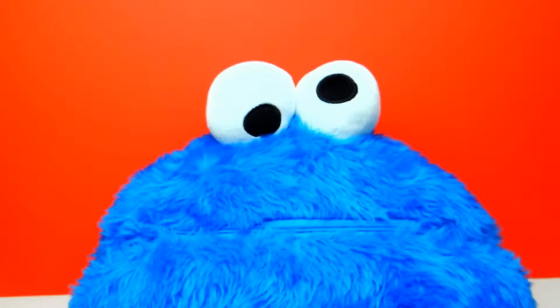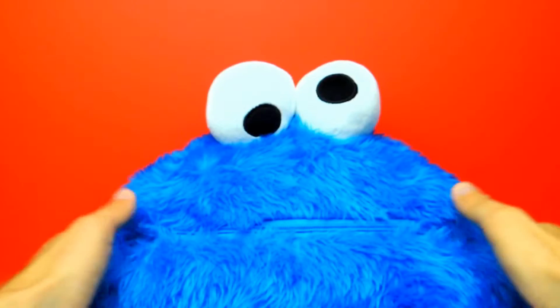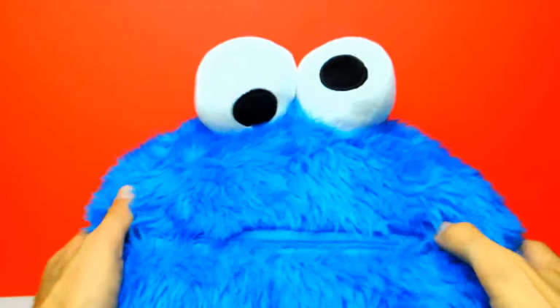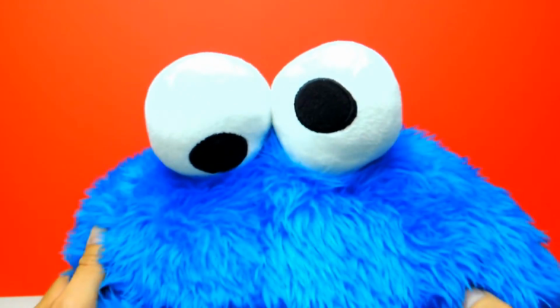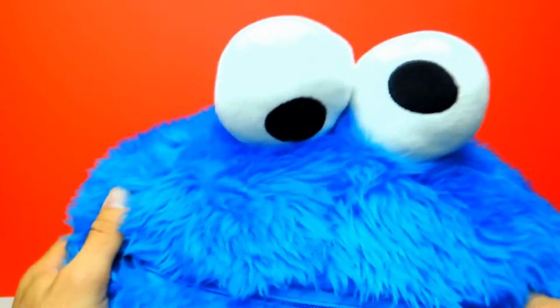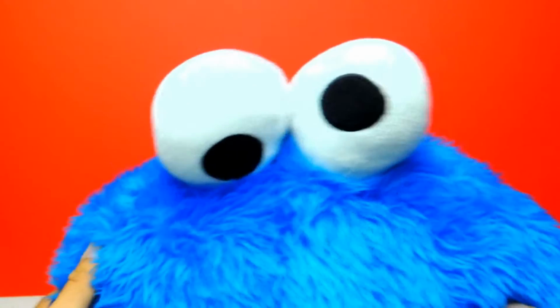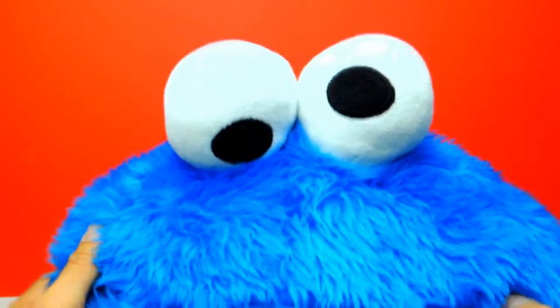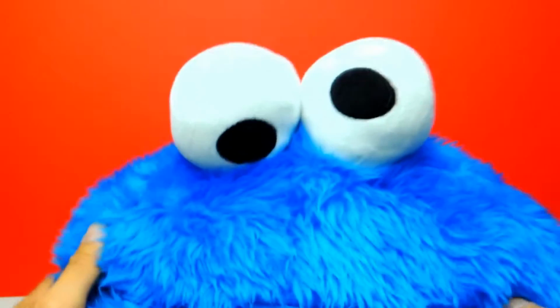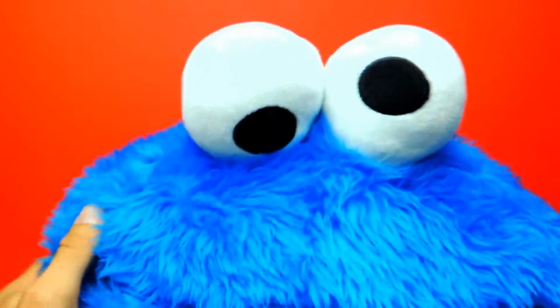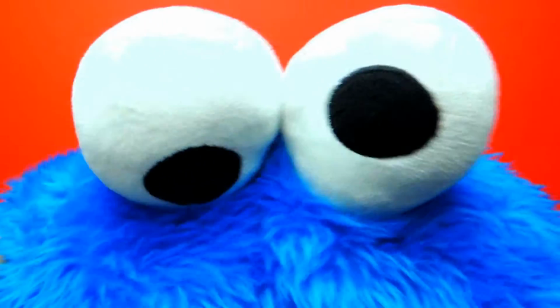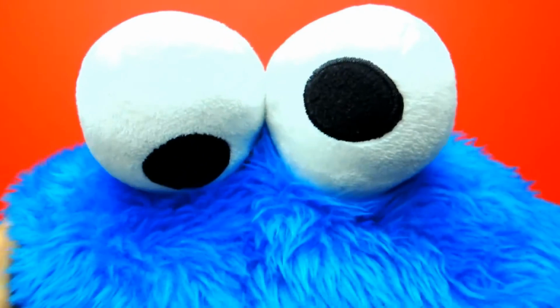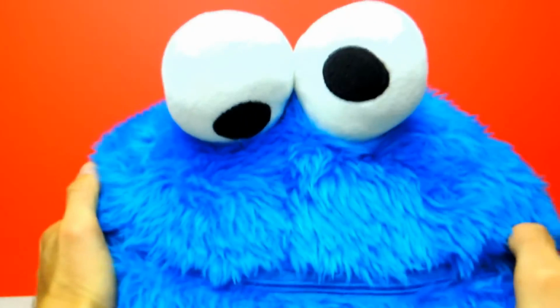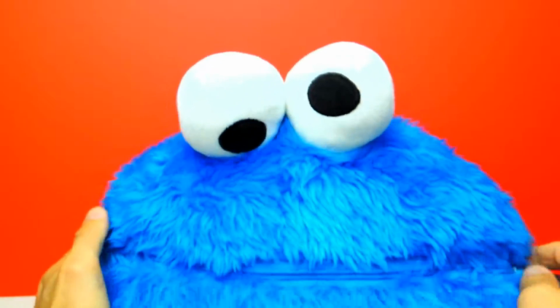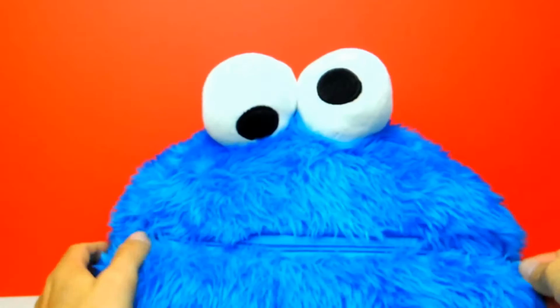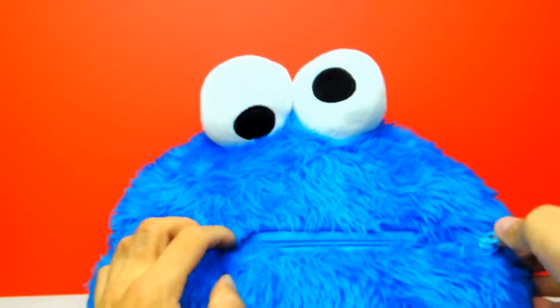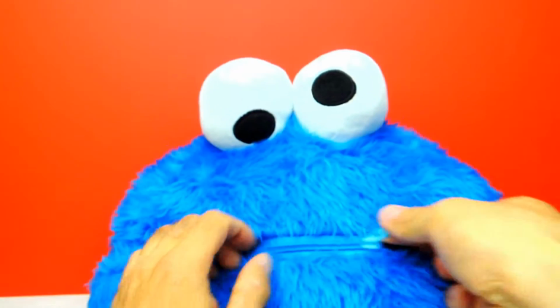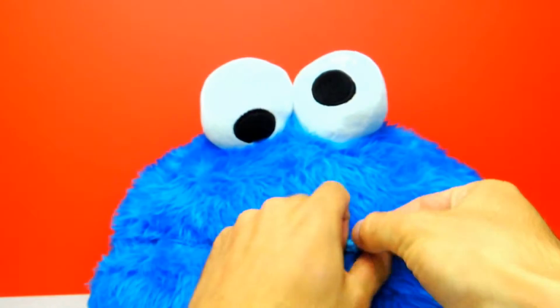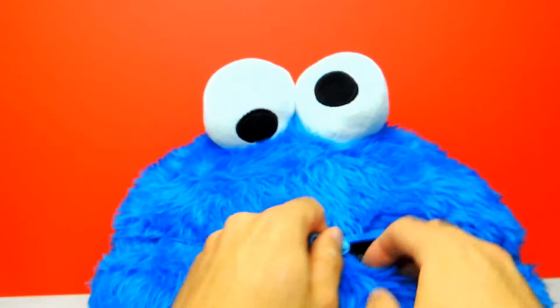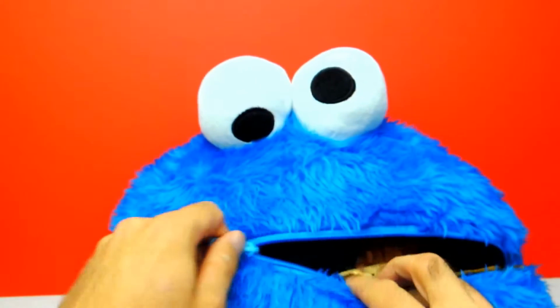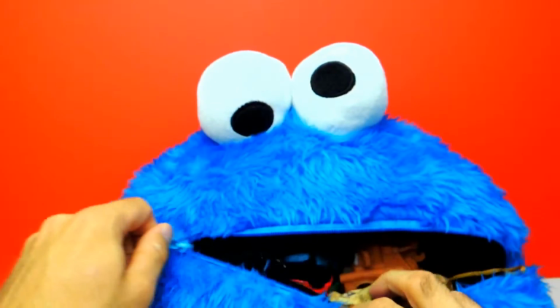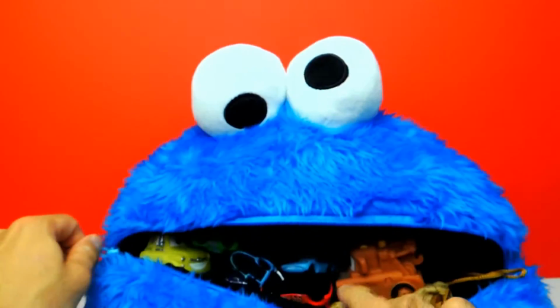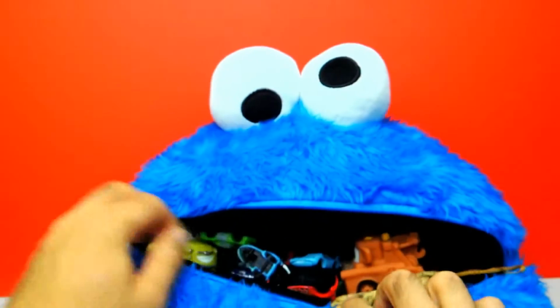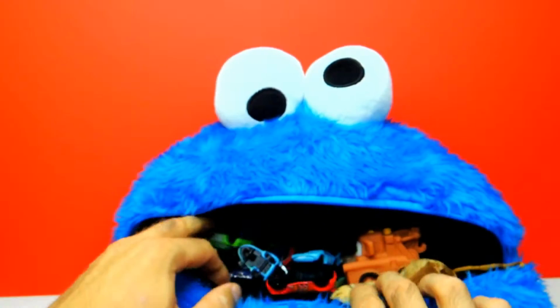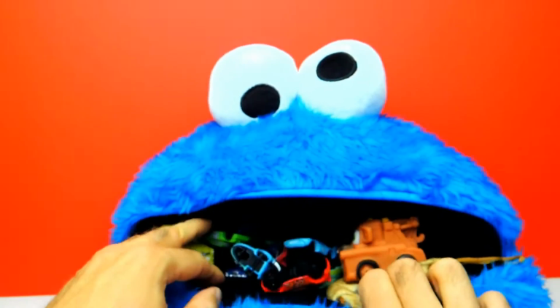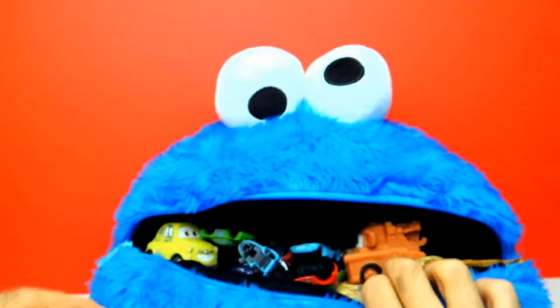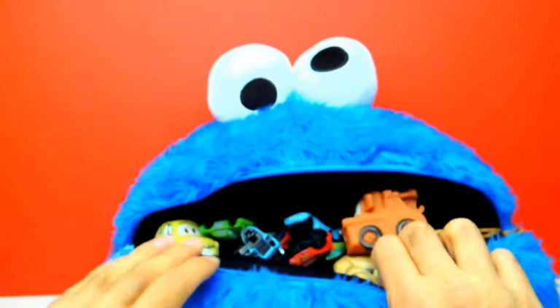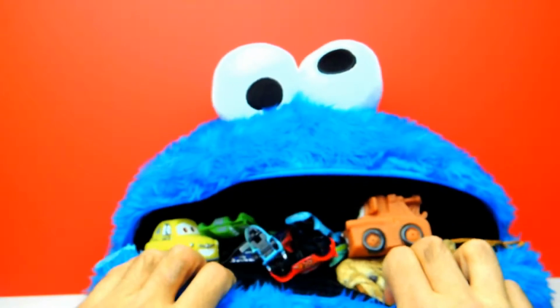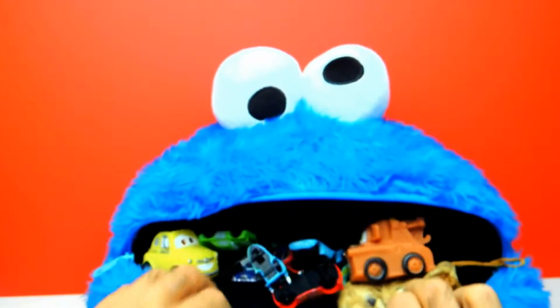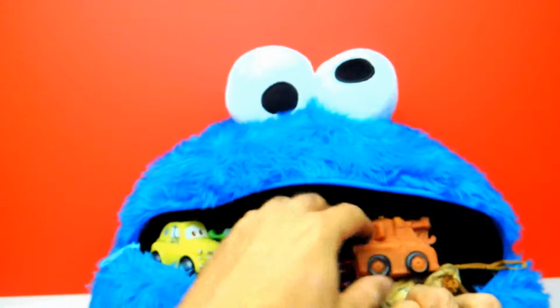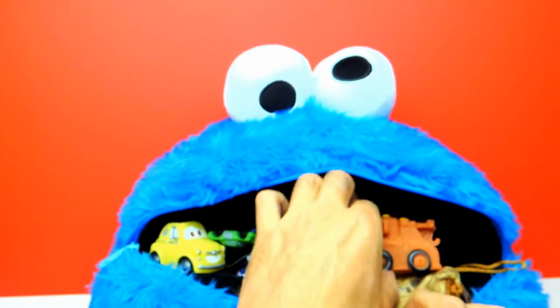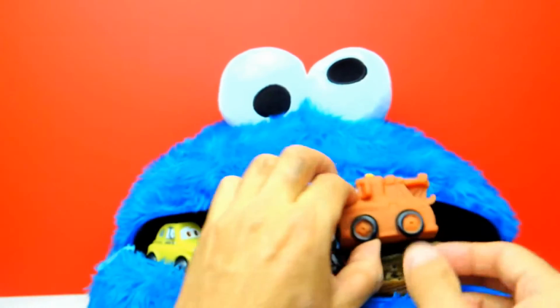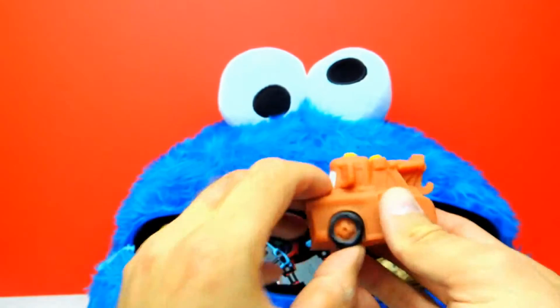Hey everyone, Fleezy Duck here and today we have Cookie Monster with us. I think there are lots of awesome Disney Cars inside Cookie Monster's mouth. Look, there are Disney Cars toys!